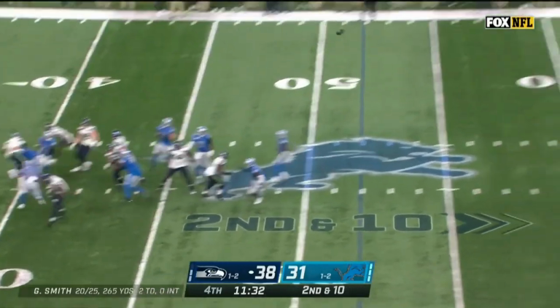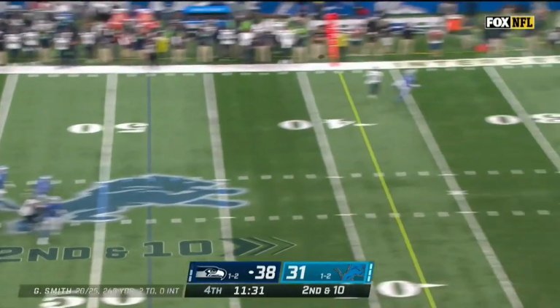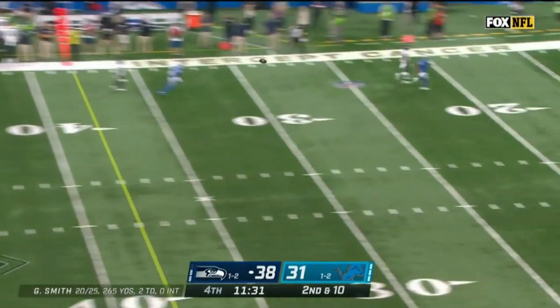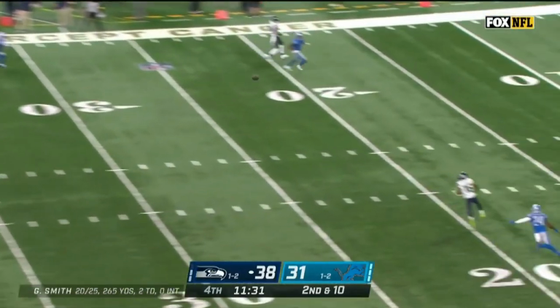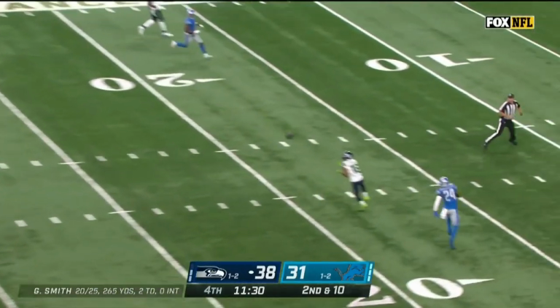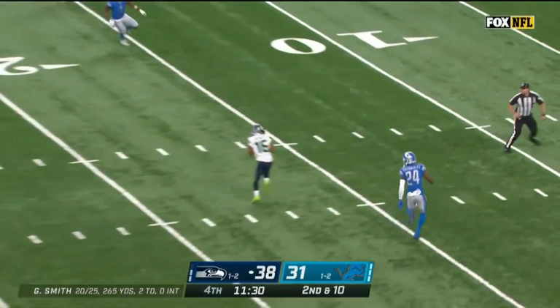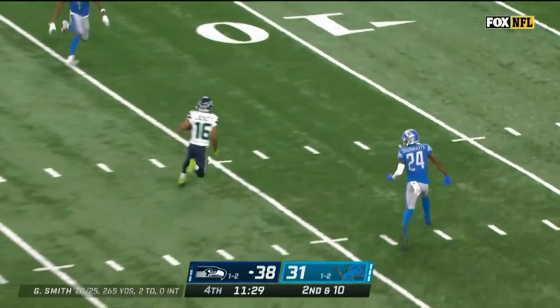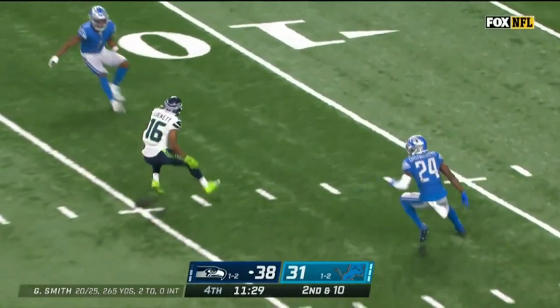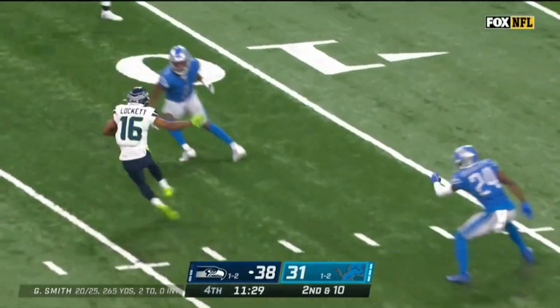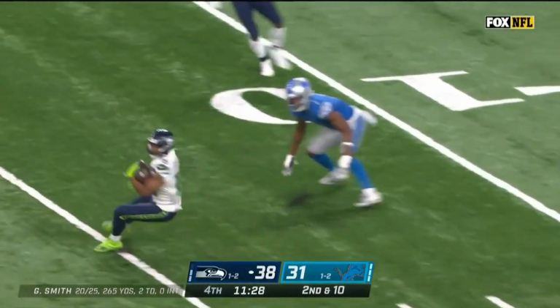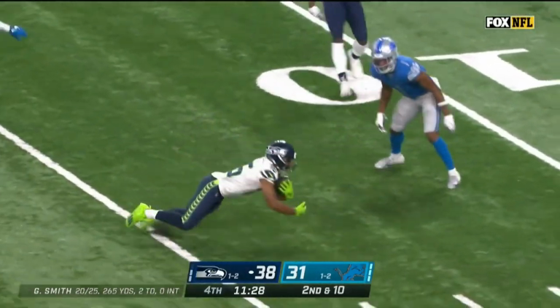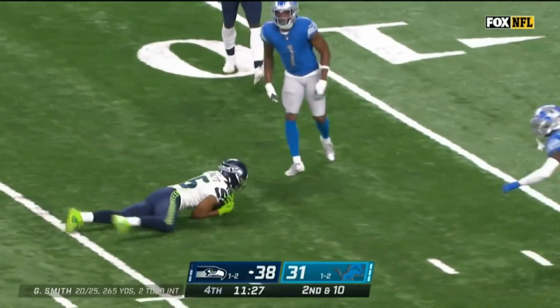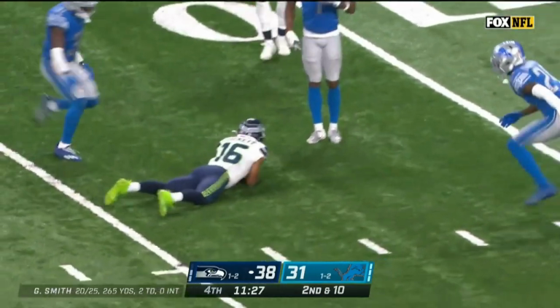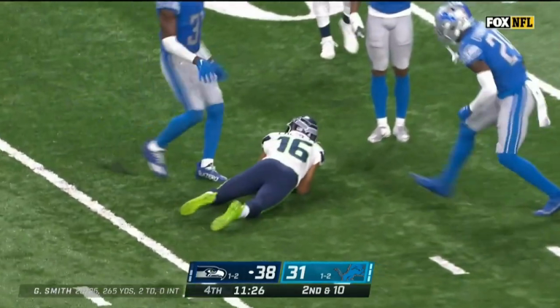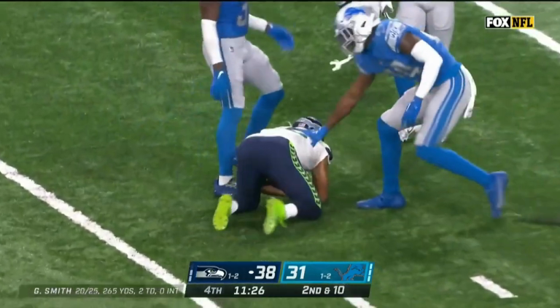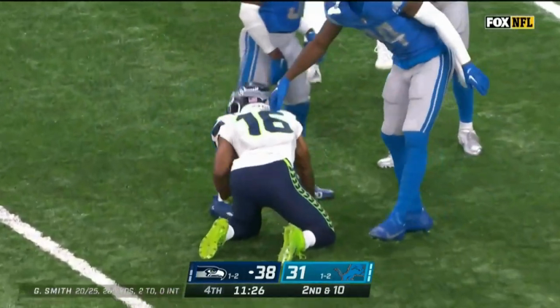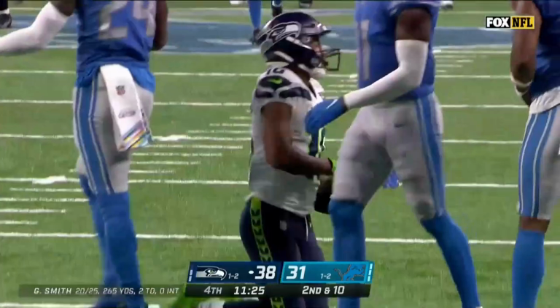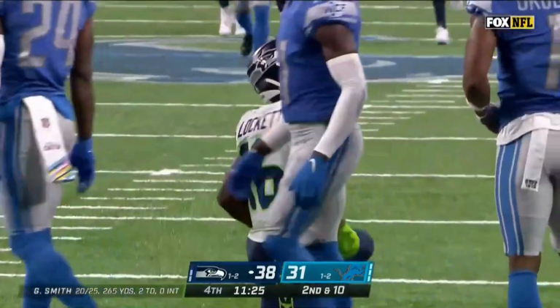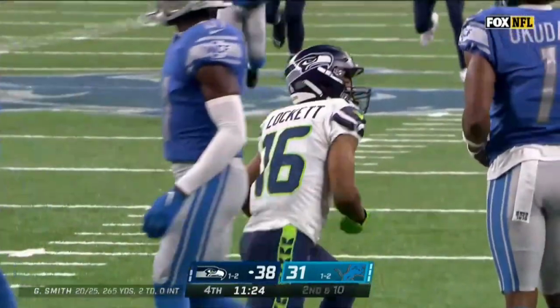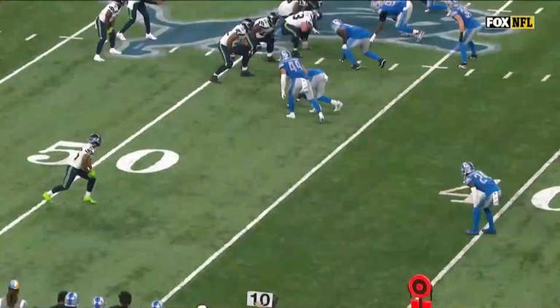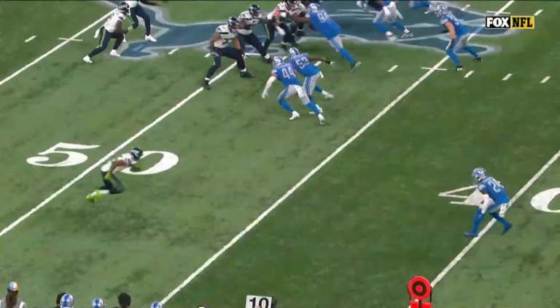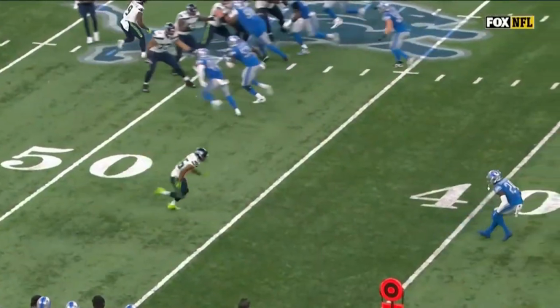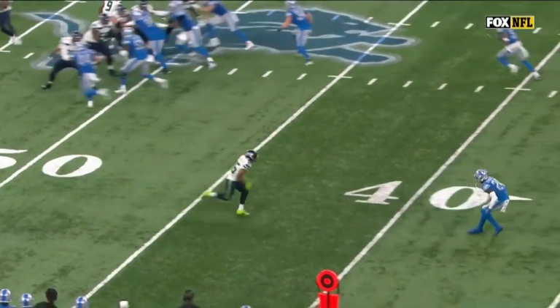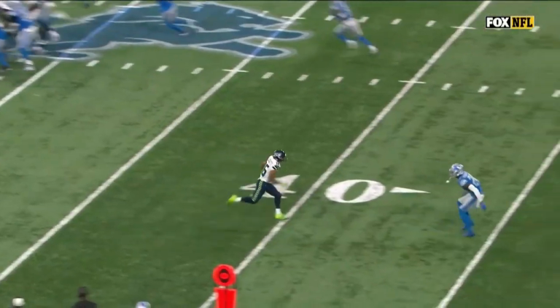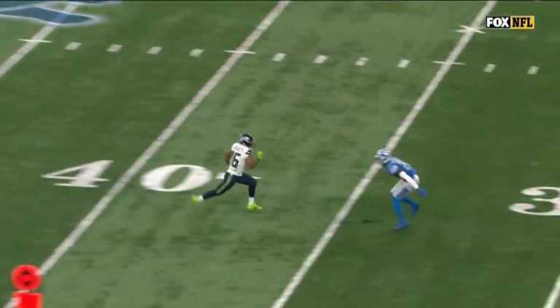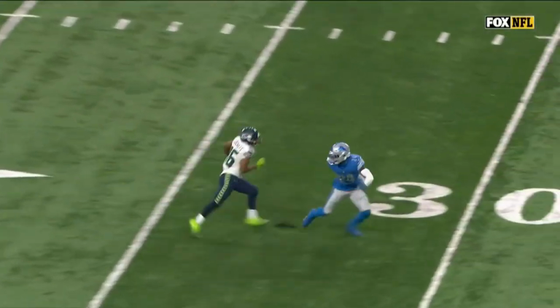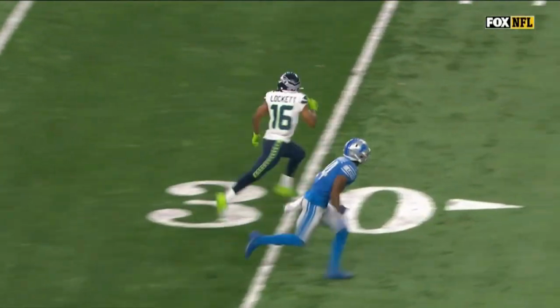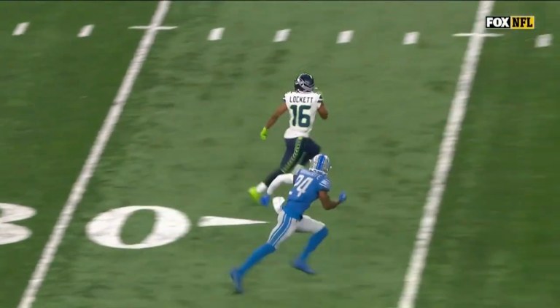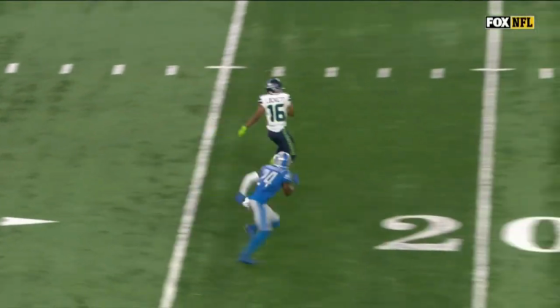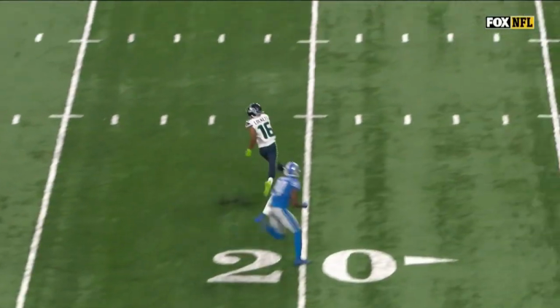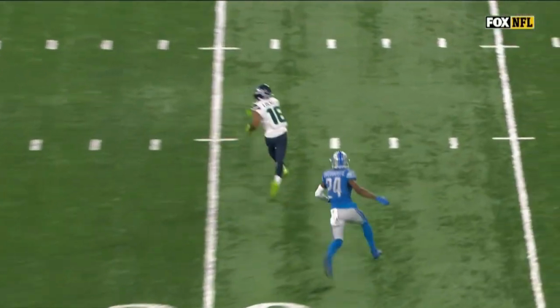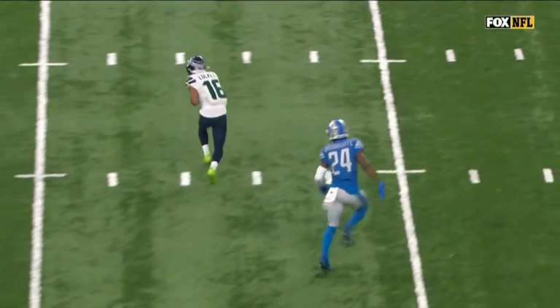Smith — open as Lockett, falling inside the 15-yard line. When you bring all that pressure, you're going to leave people in one-on-one situations.